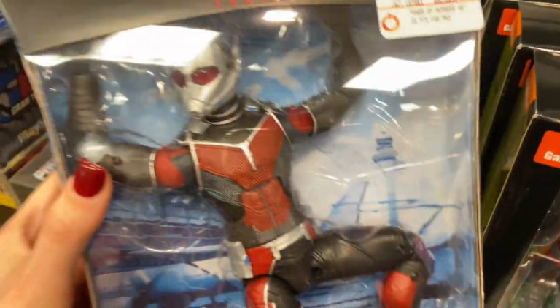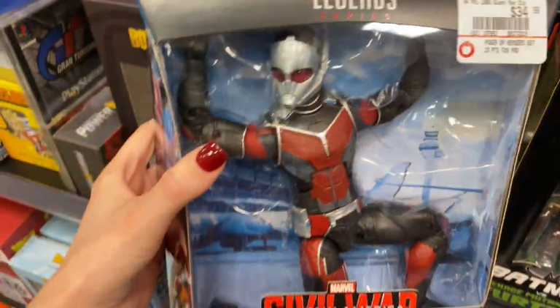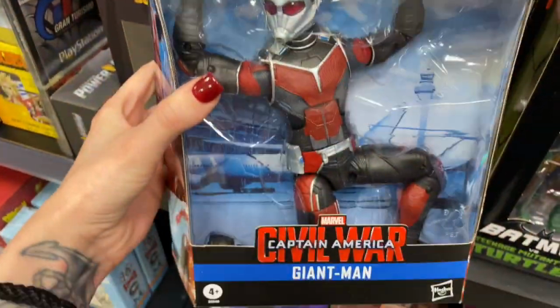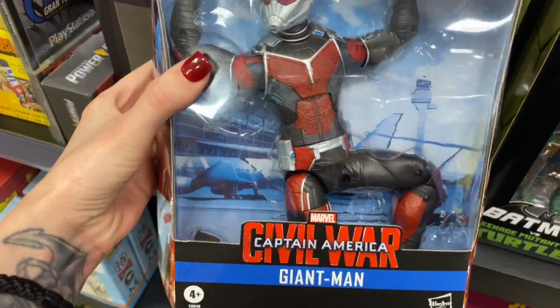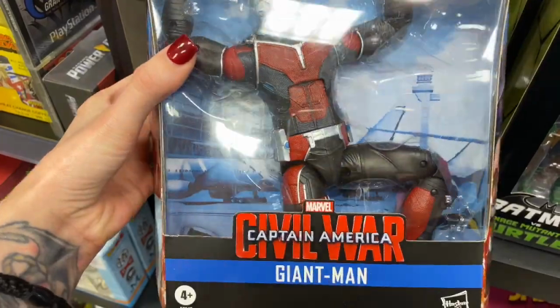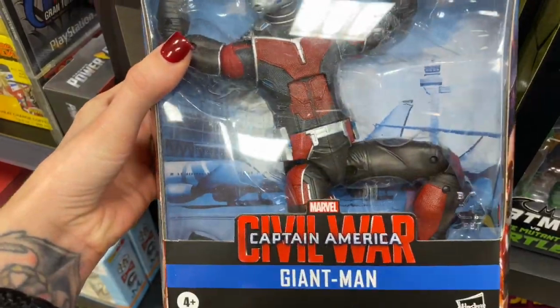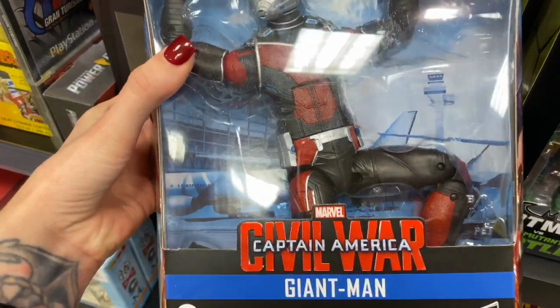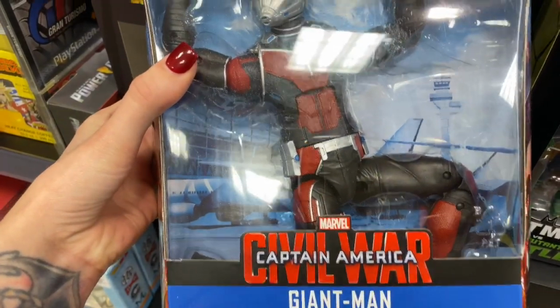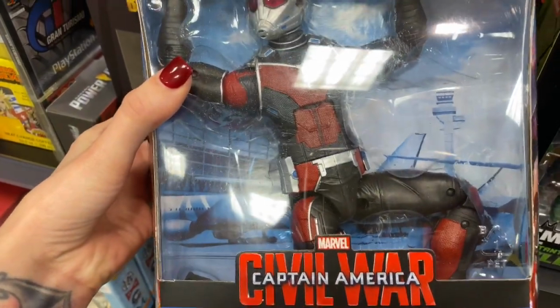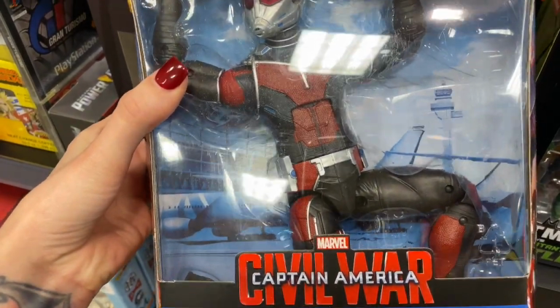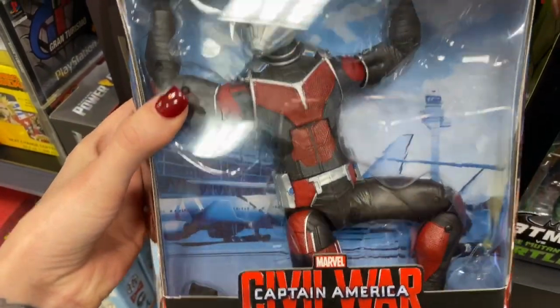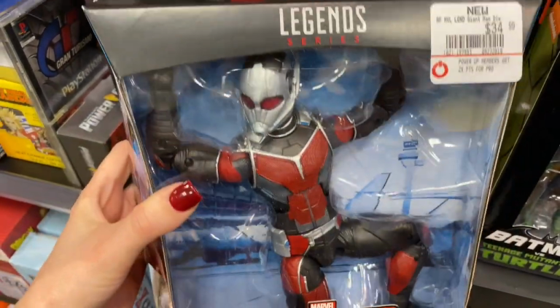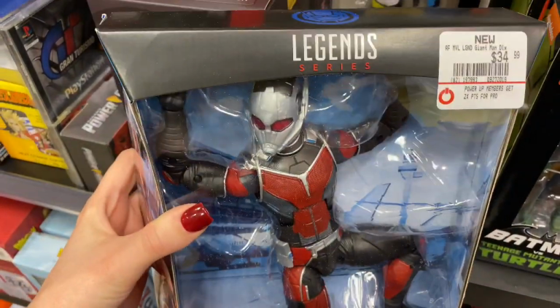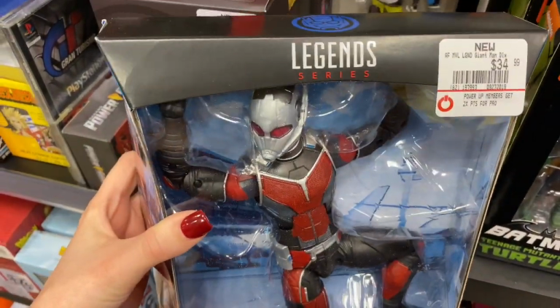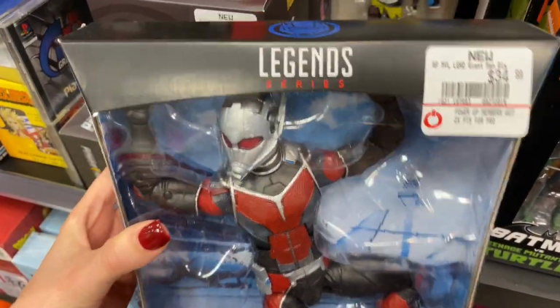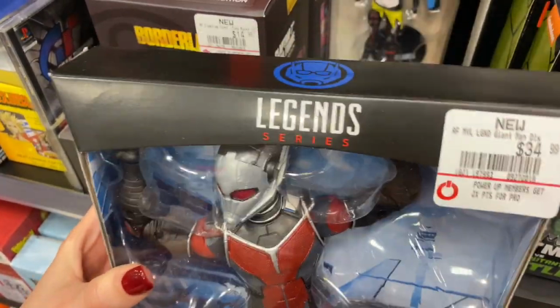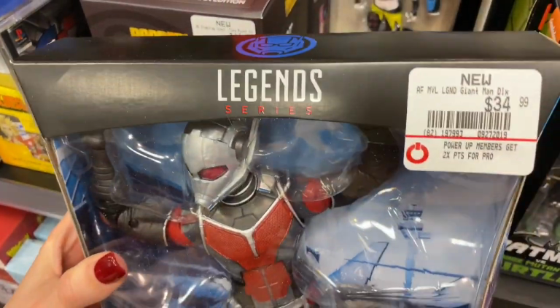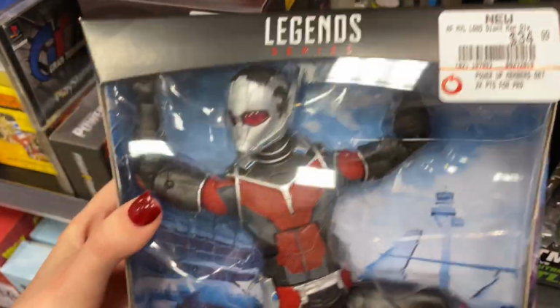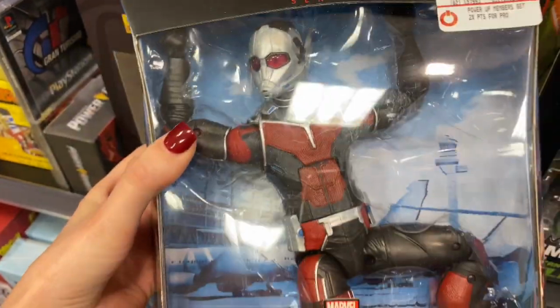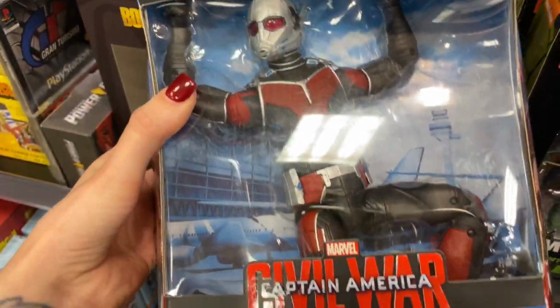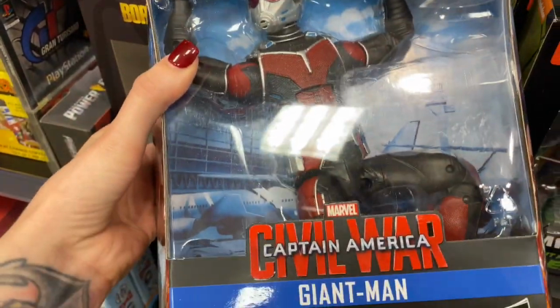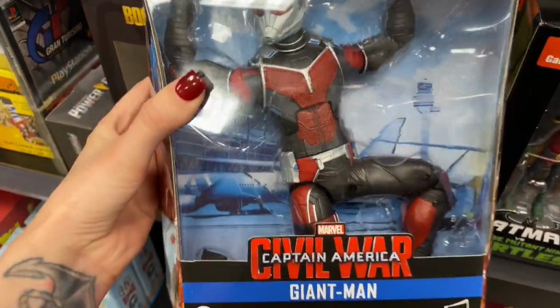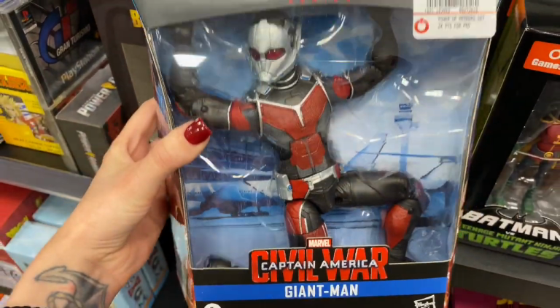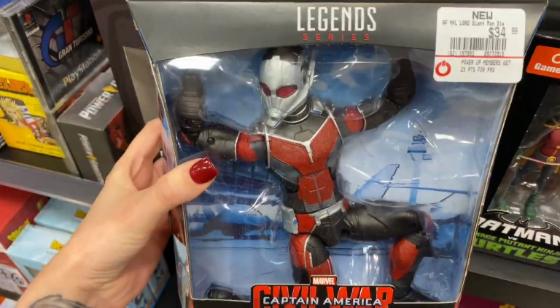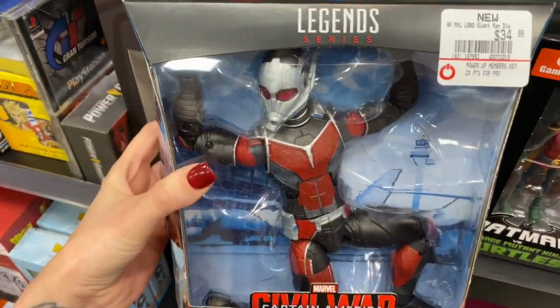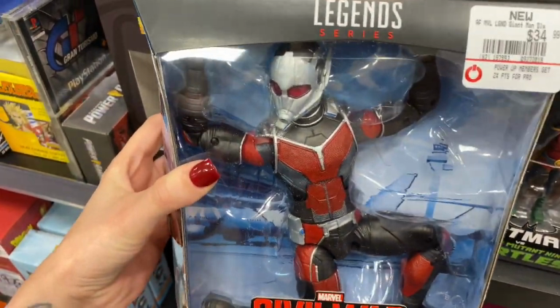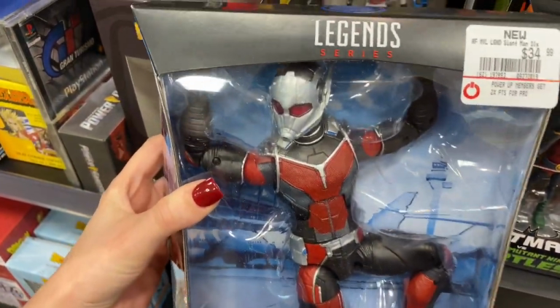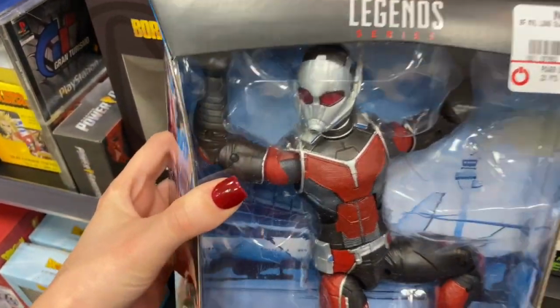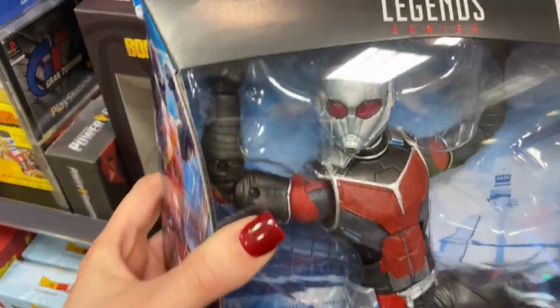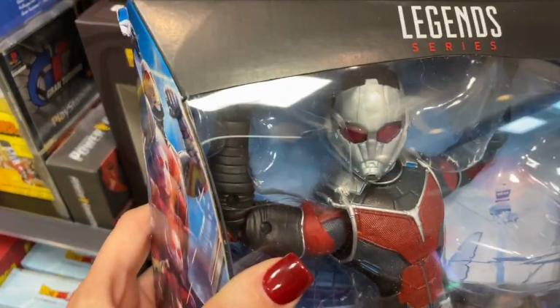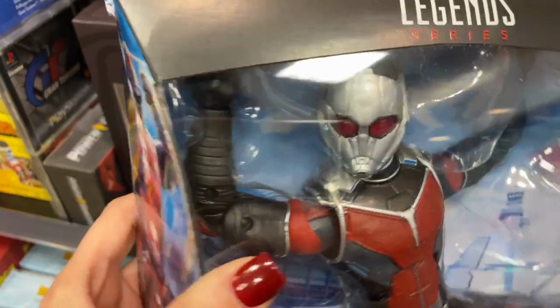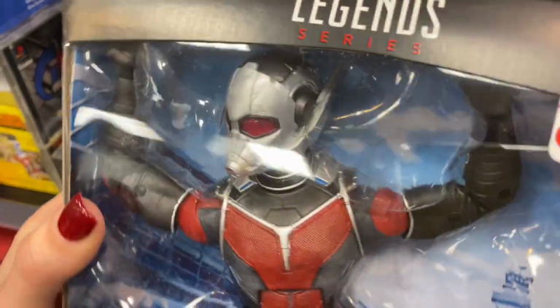Look at this Ant-Man from Captain America: Civil War — it's a giant Ant-Man for $34. How badass is this thing? He's heavy. Look at him.